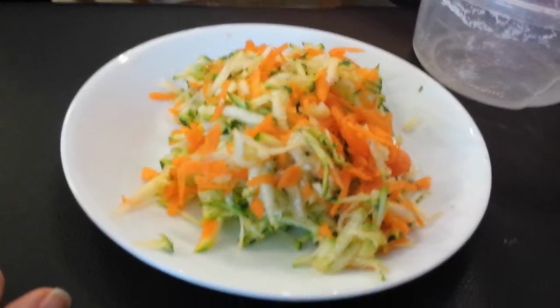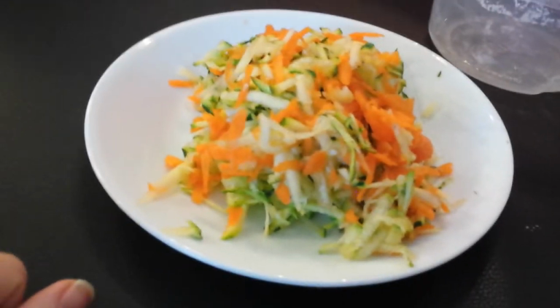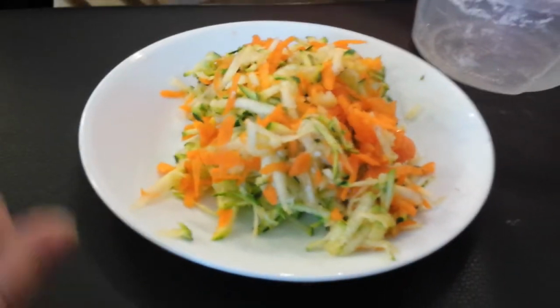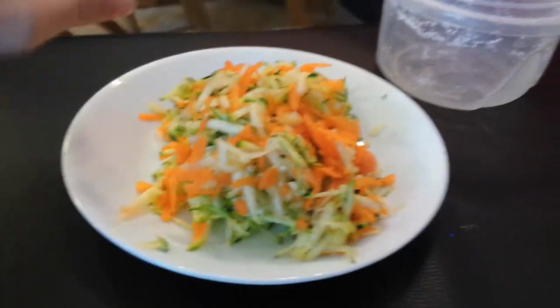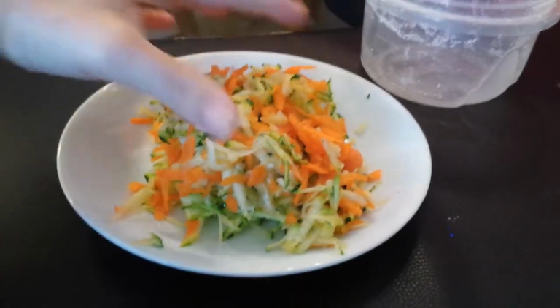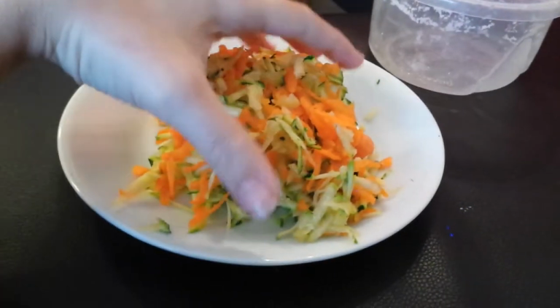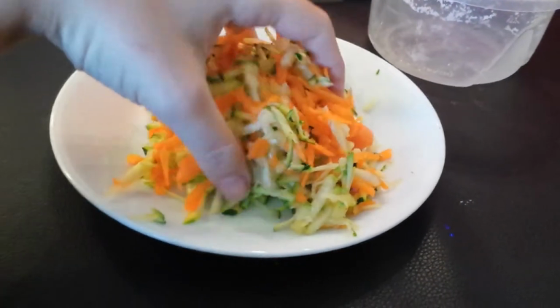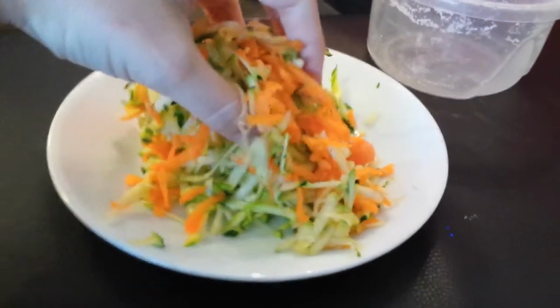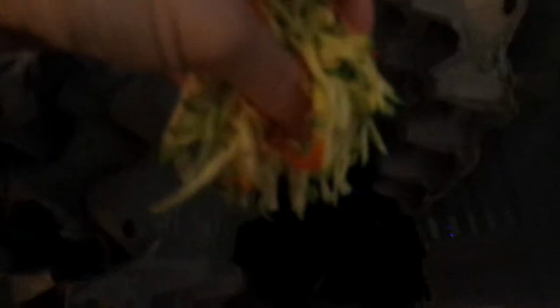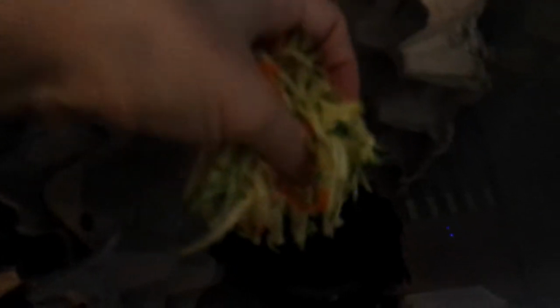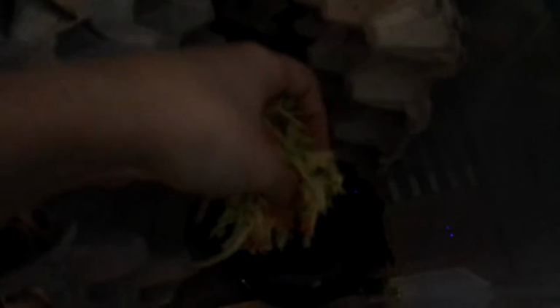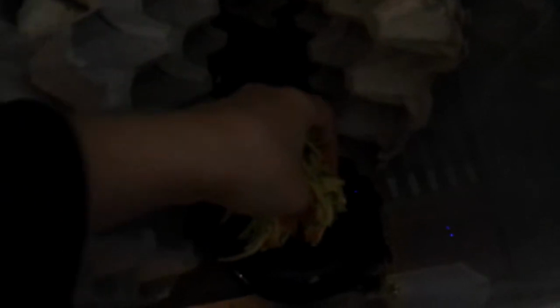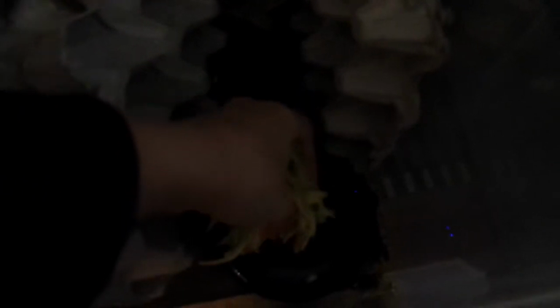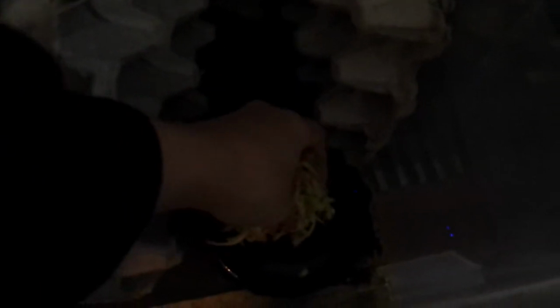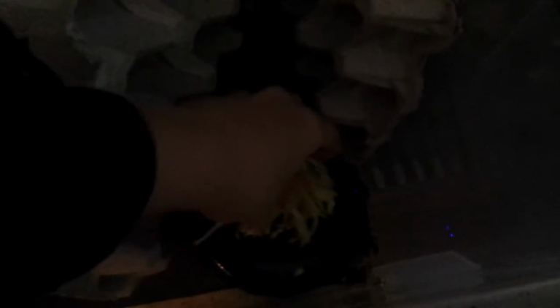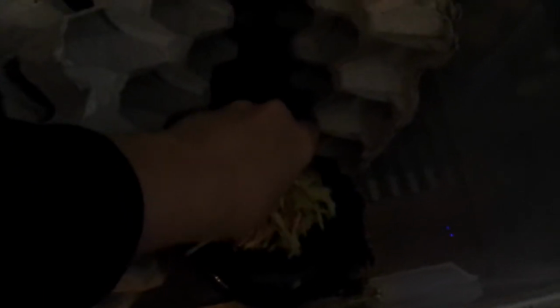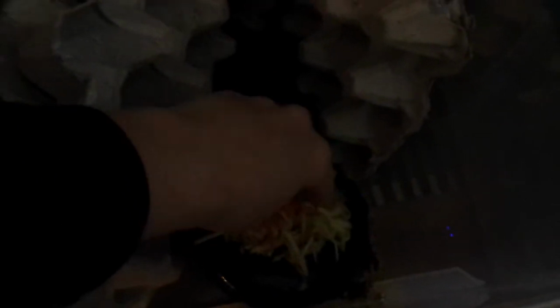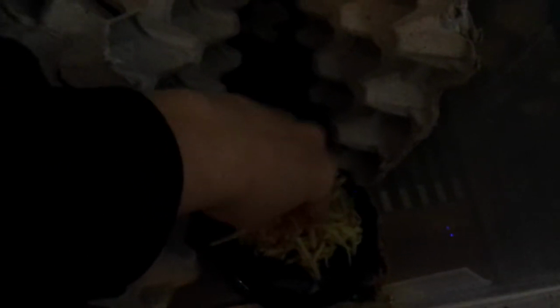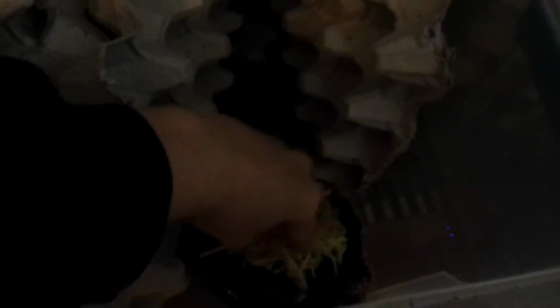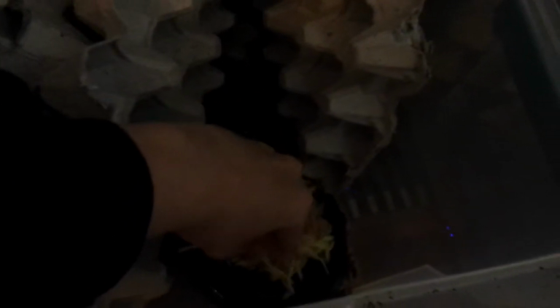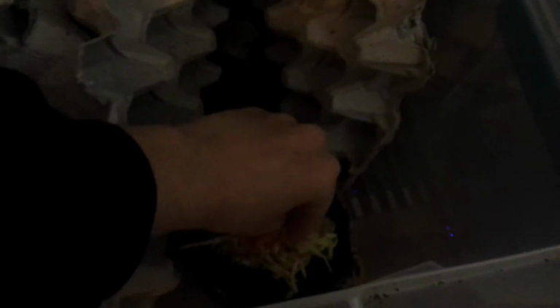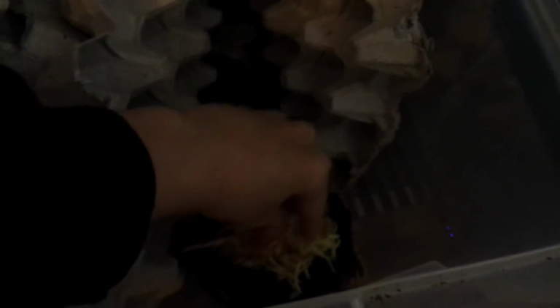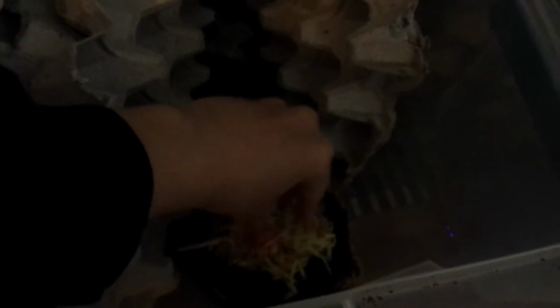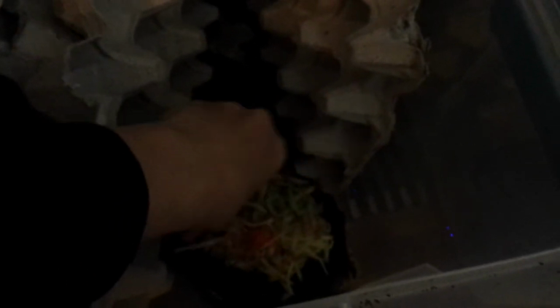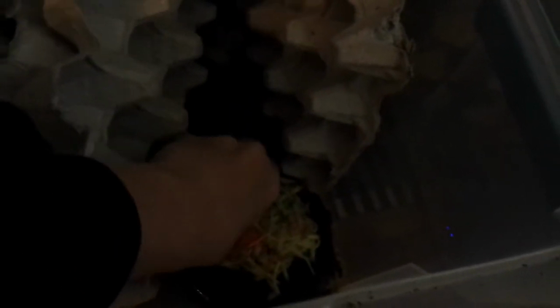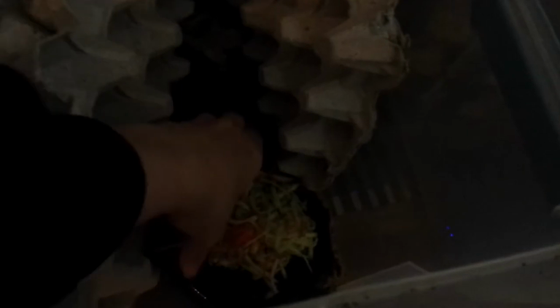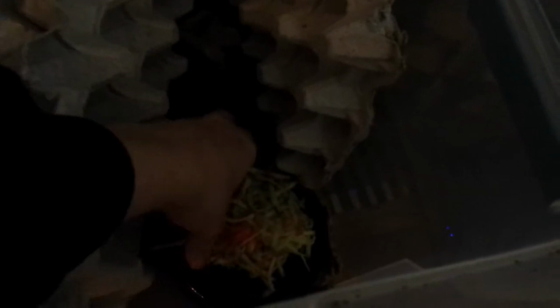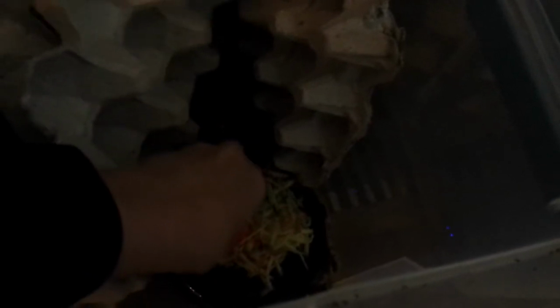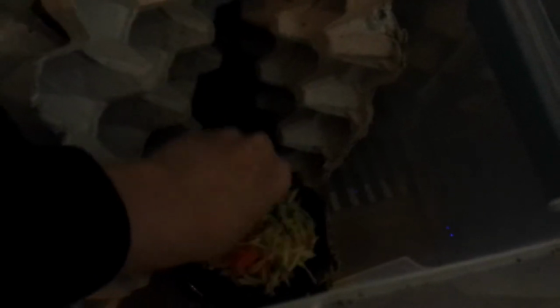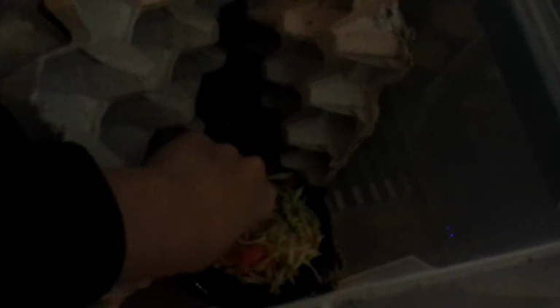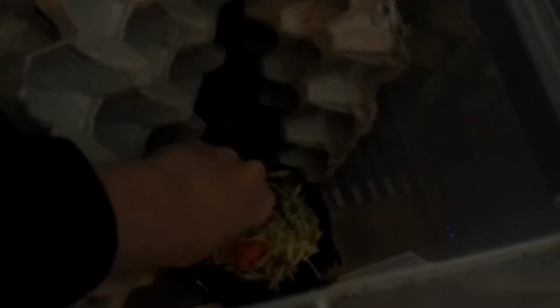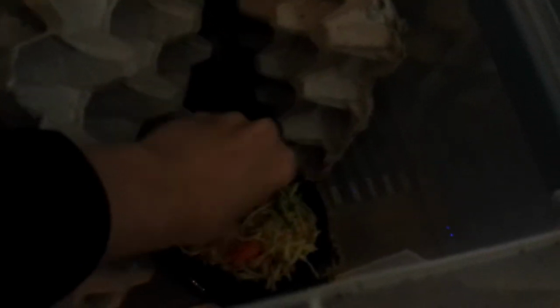Looks really yummy. I kinda wanna eat some. I'll try my best to keep it inside of the lid — sorry for the lighting — cause I don't want it everywhere. I don't want mold and all that.